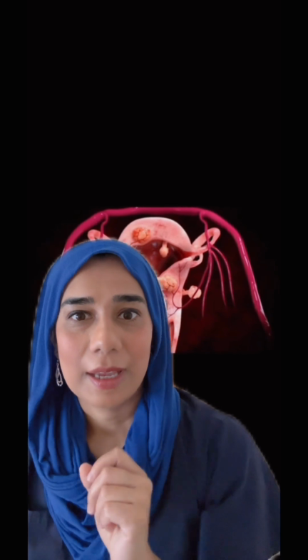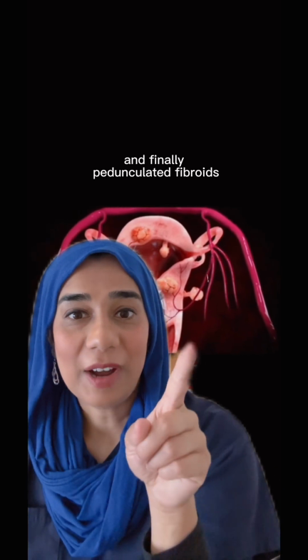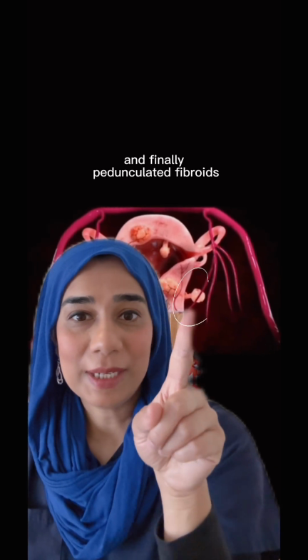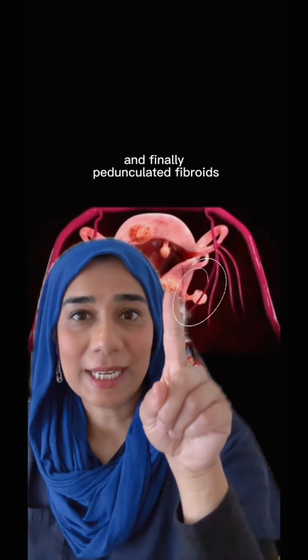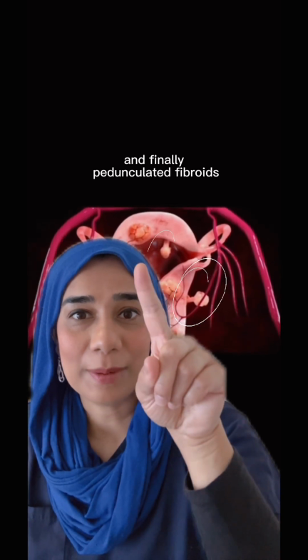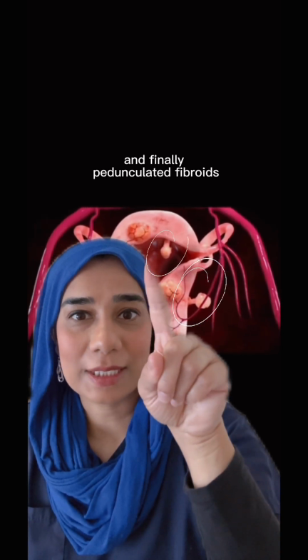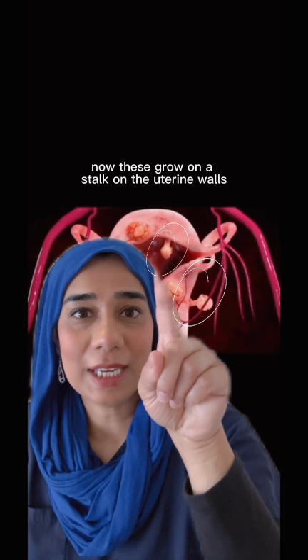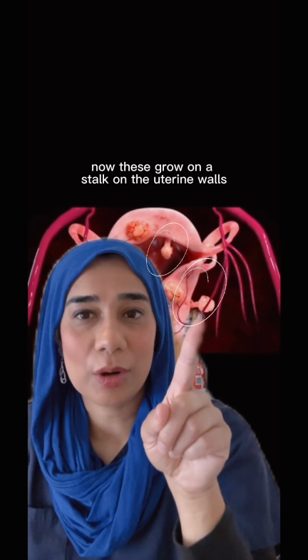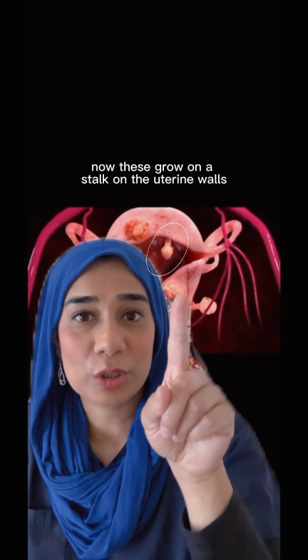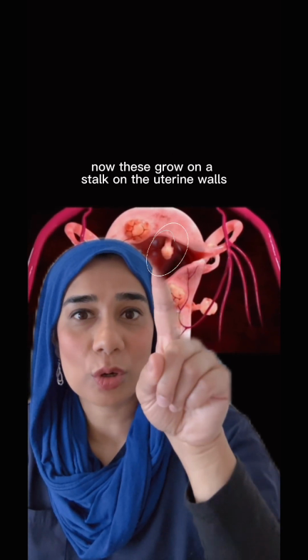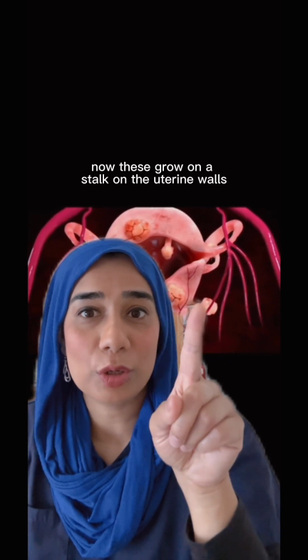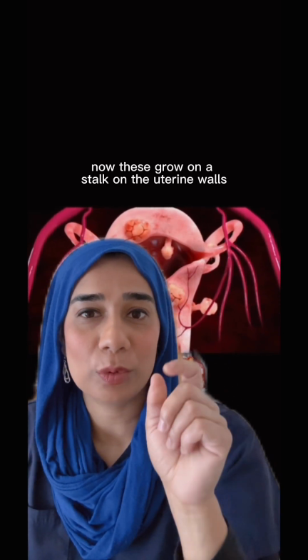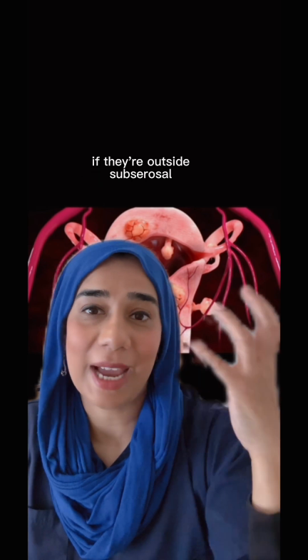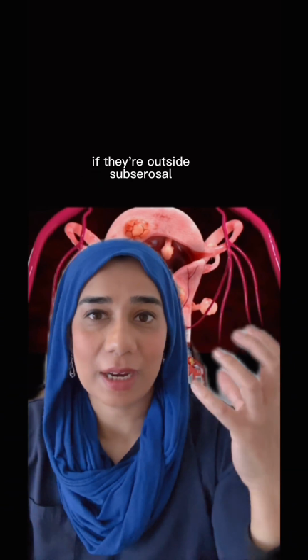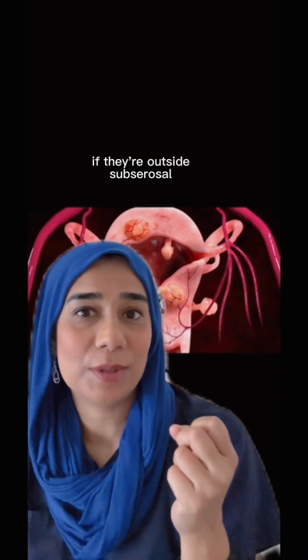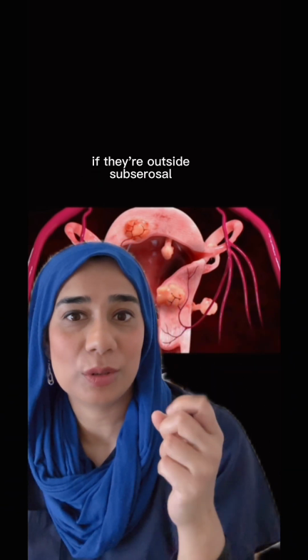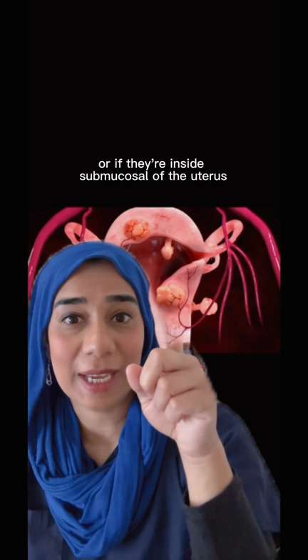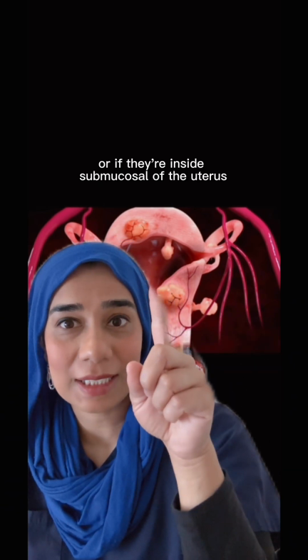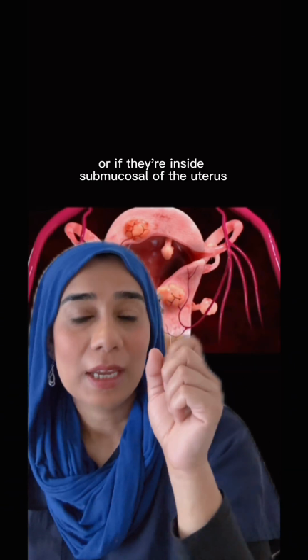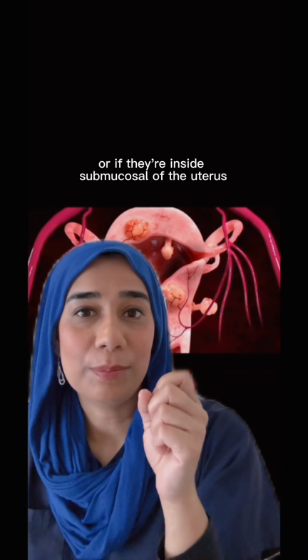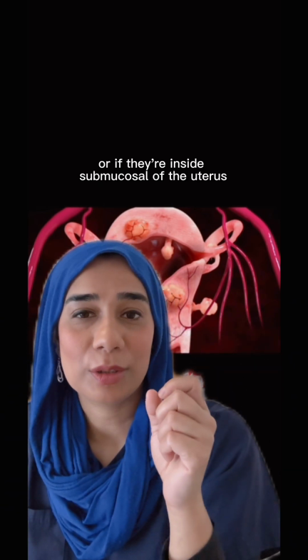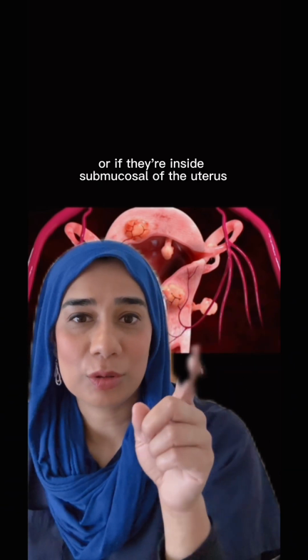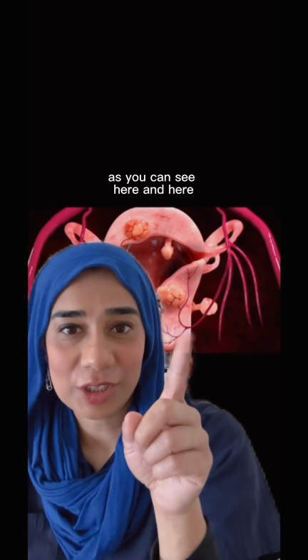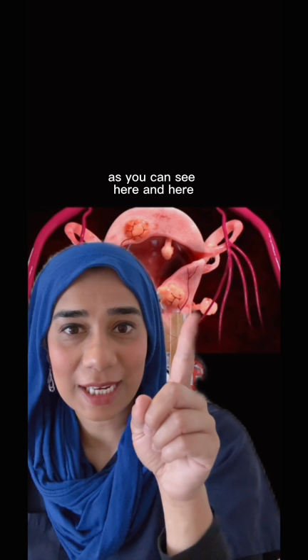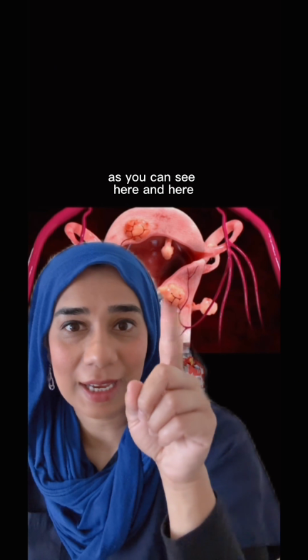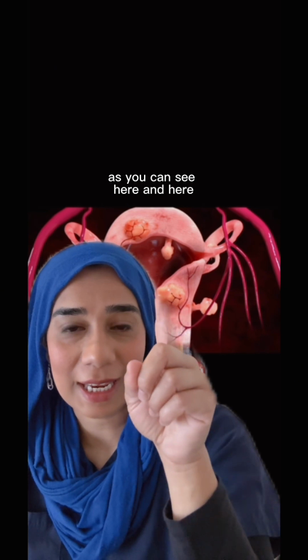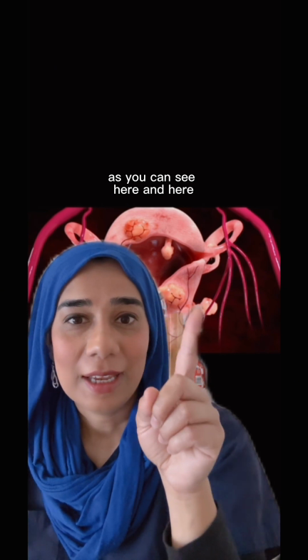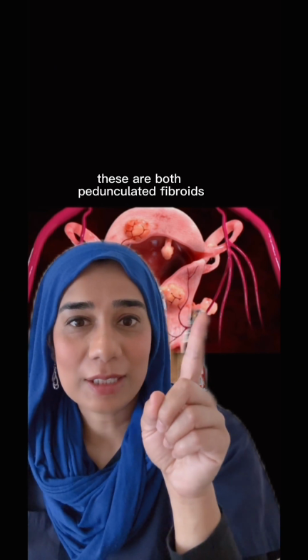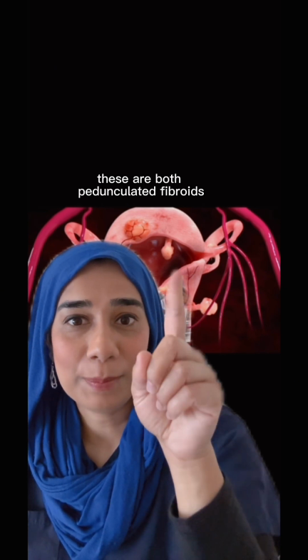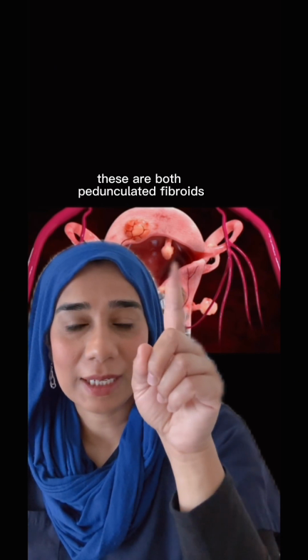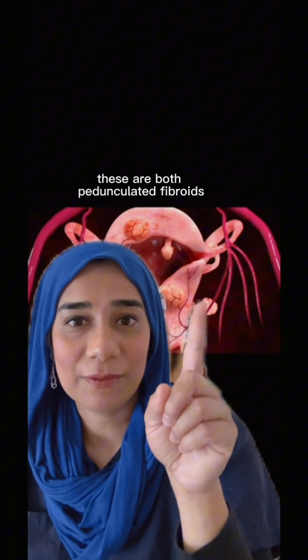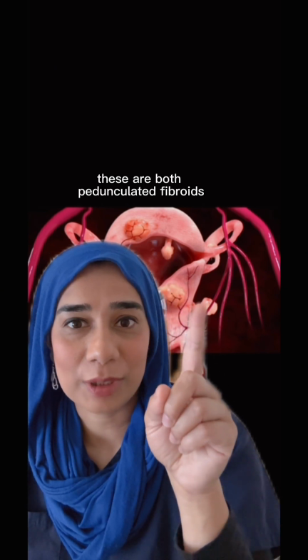And finally, pedunculated fibroids. These grow on a stalk on the uterine walls — either outside (subserosal) or inside (submucosal) of the uterus. As you can see here and here, these are both pedunculated fibroids.